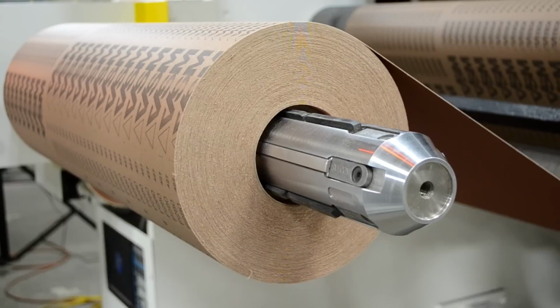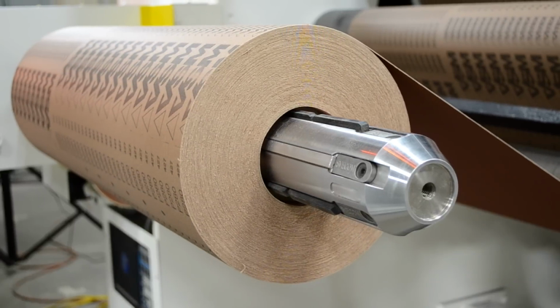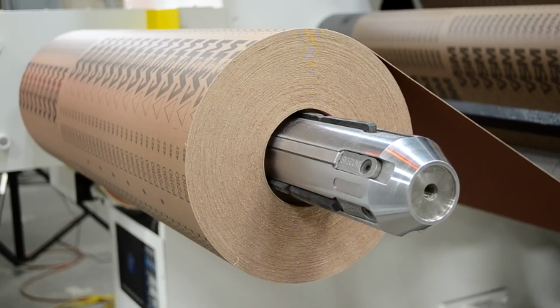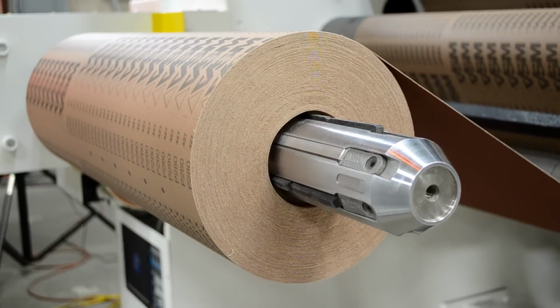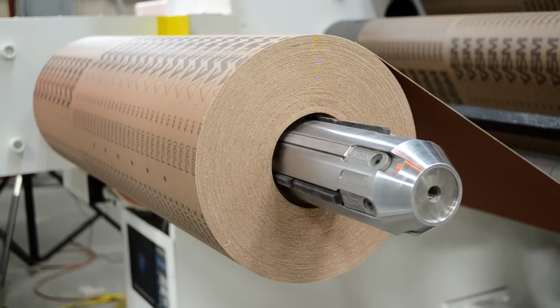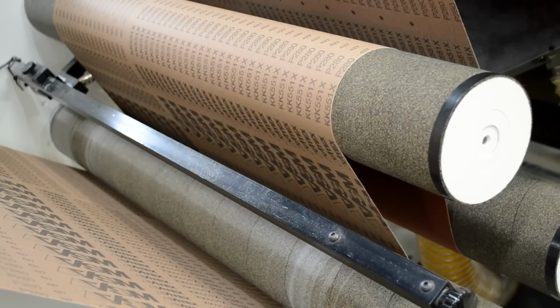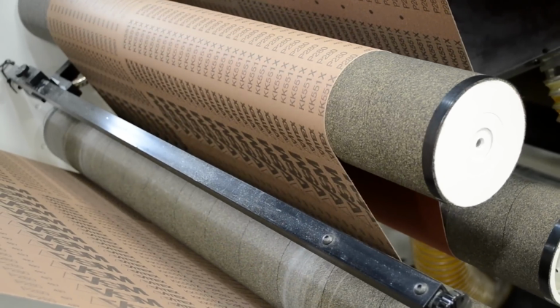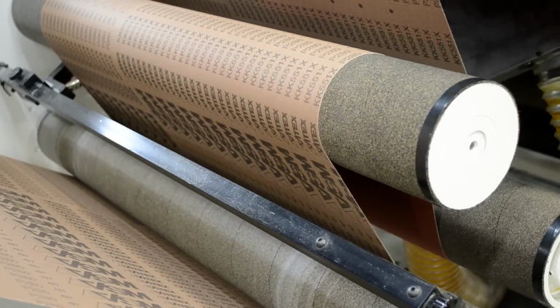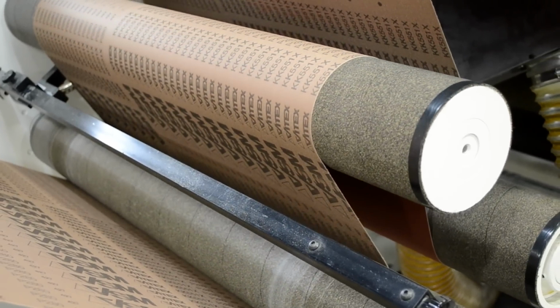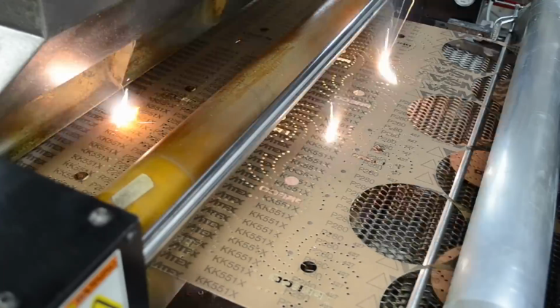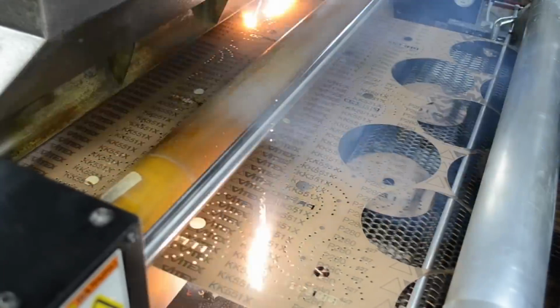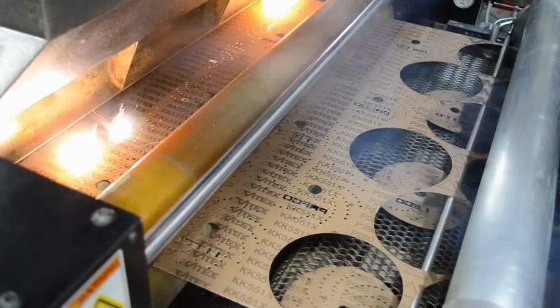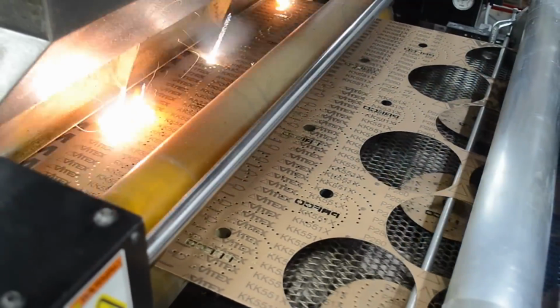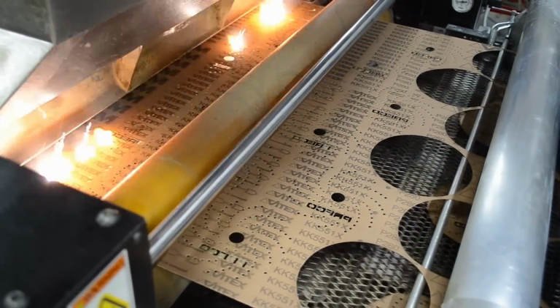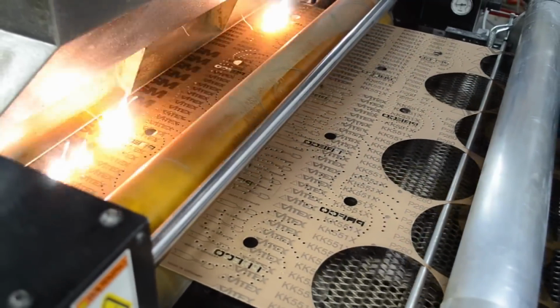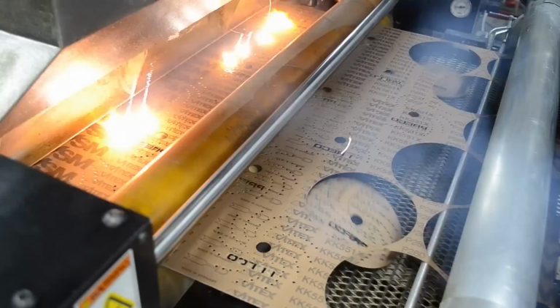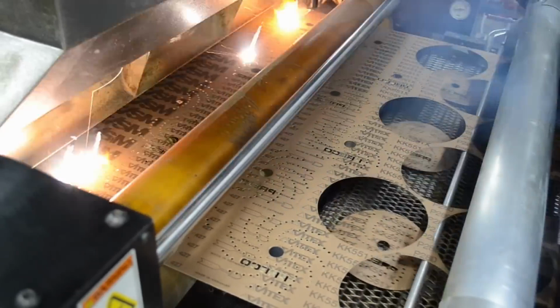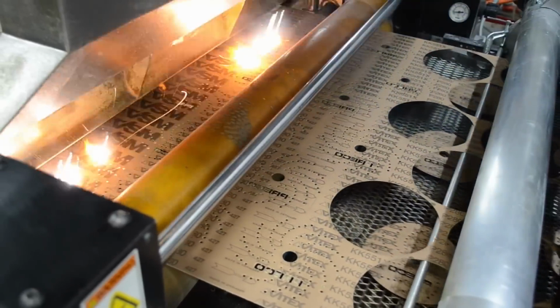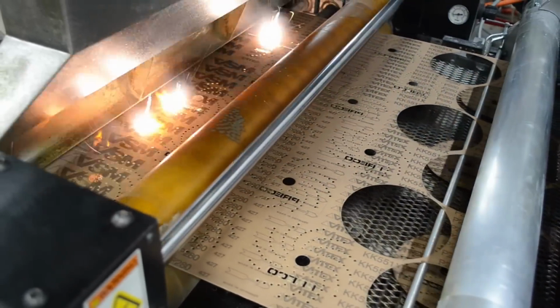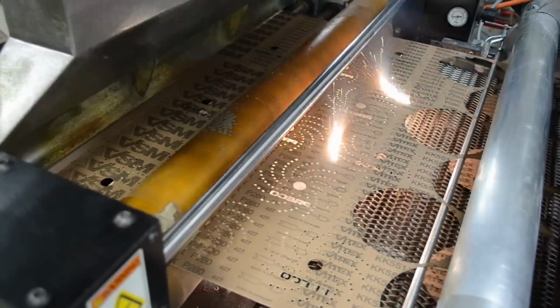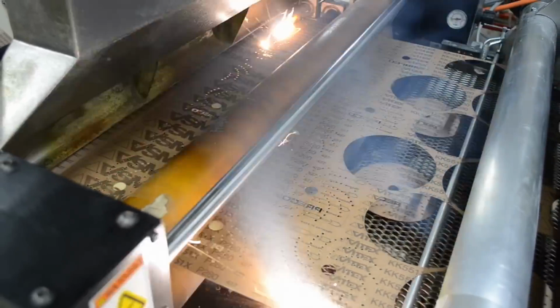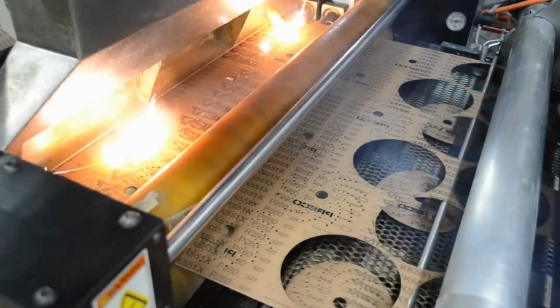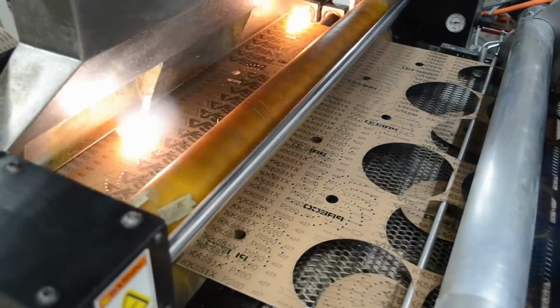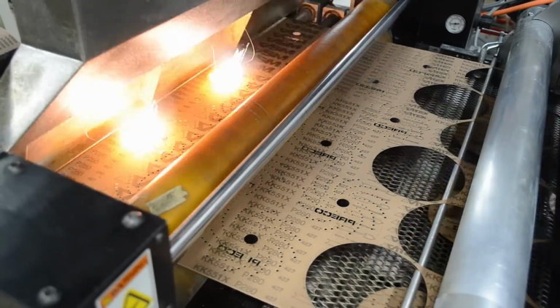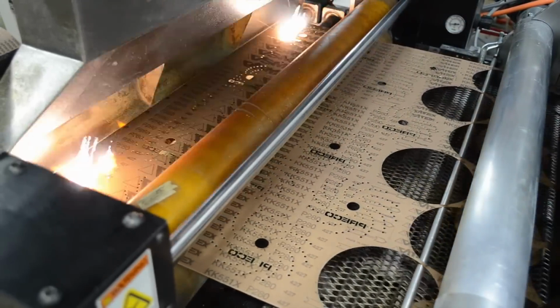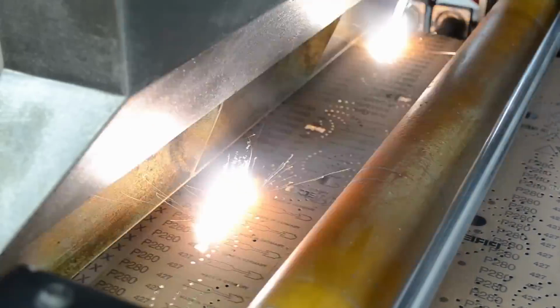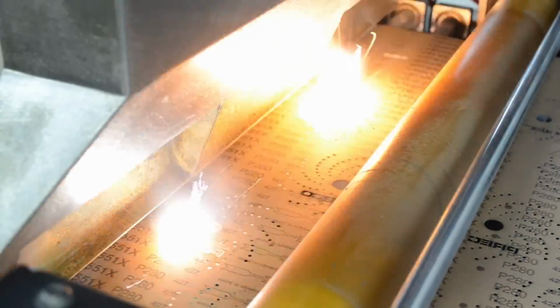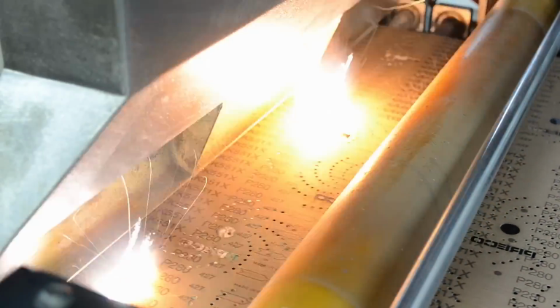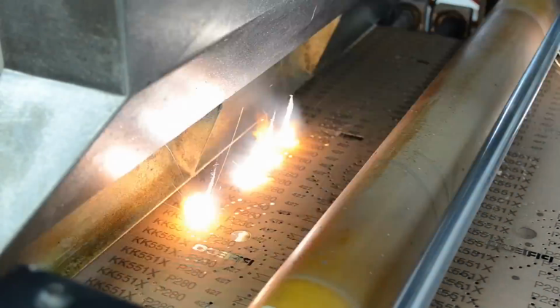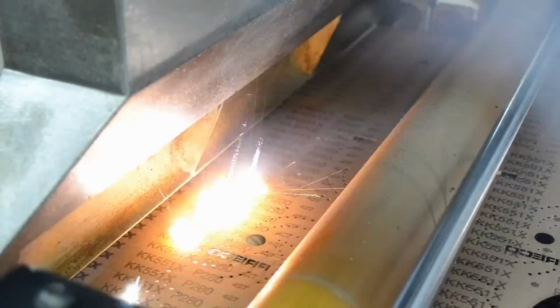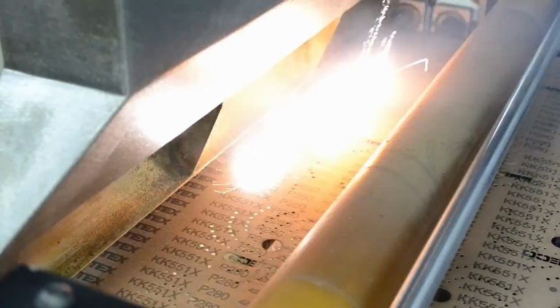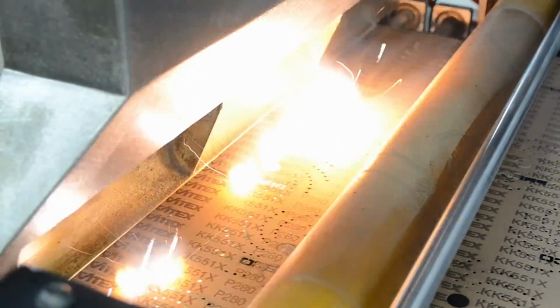Preco's new abrasive laser processing center offers abrasive converters and technology solutions for the total production of high-density dust-free holes. Additionally, this Preco proprietary technology is also available for sale.